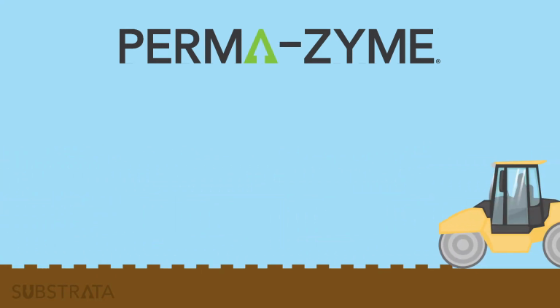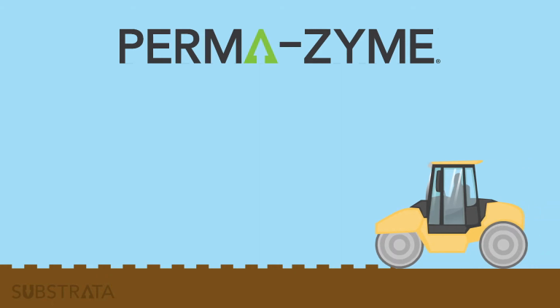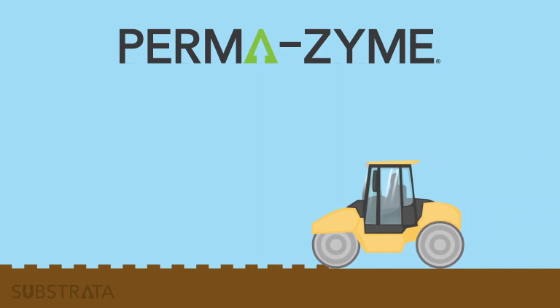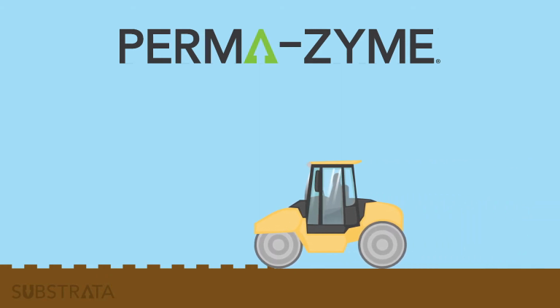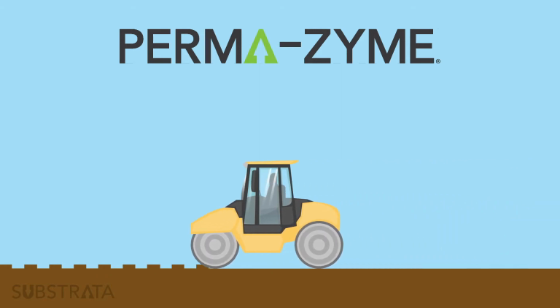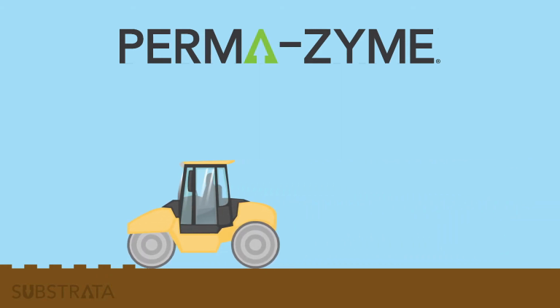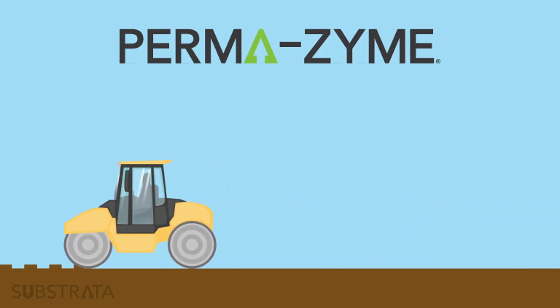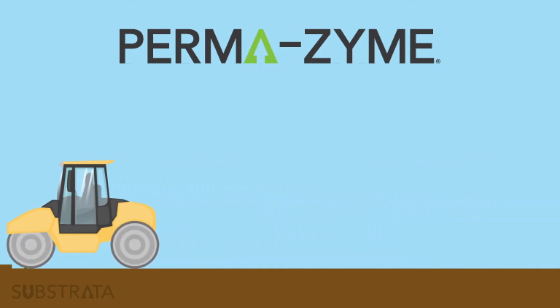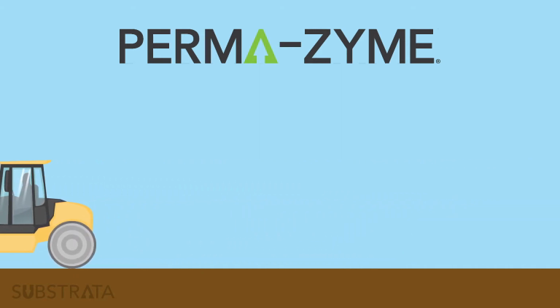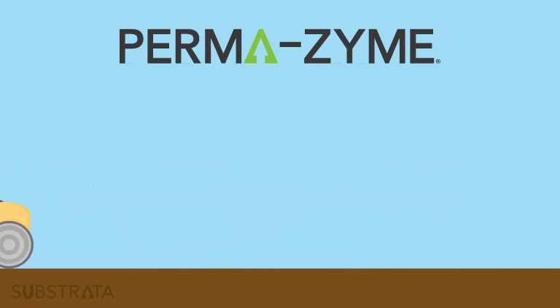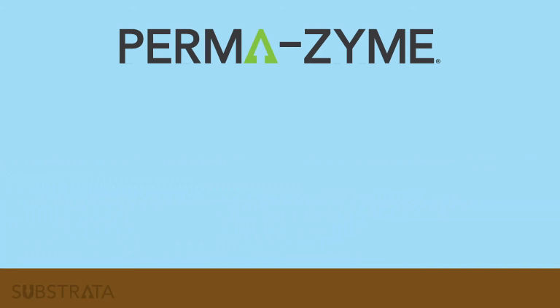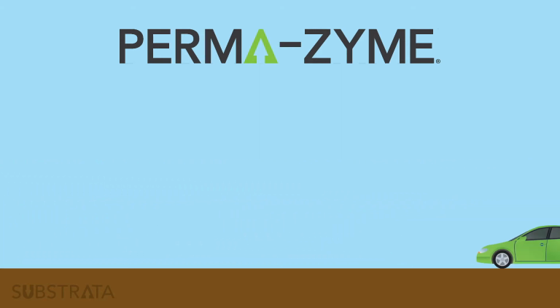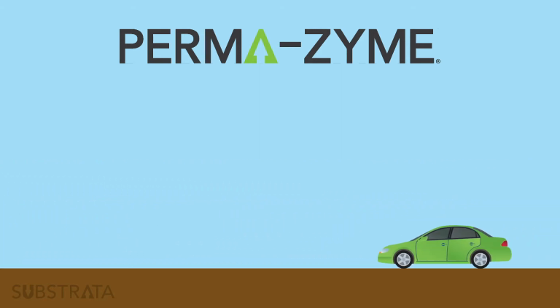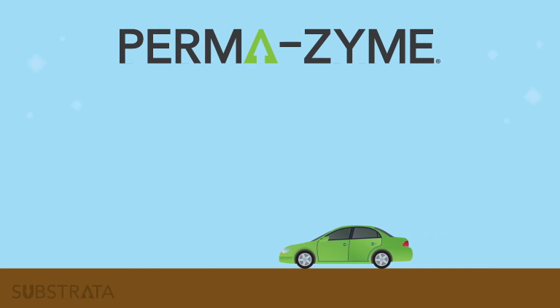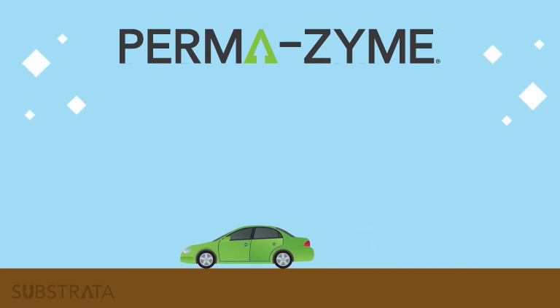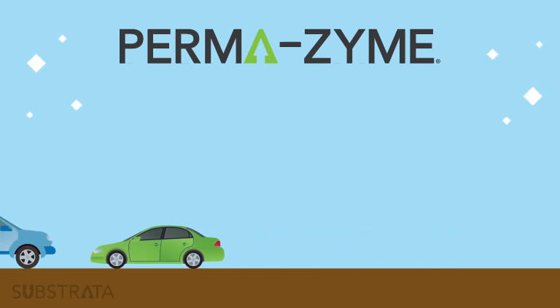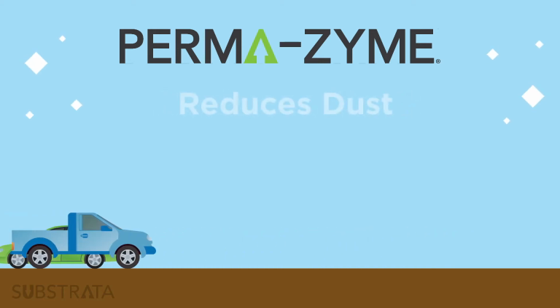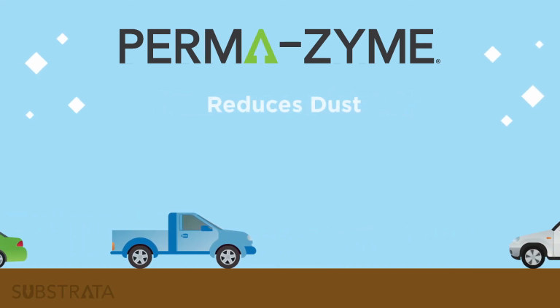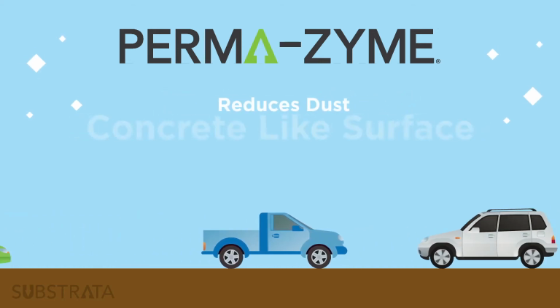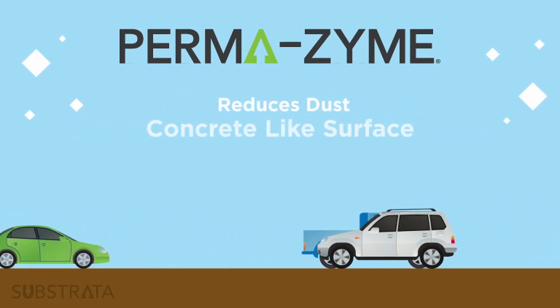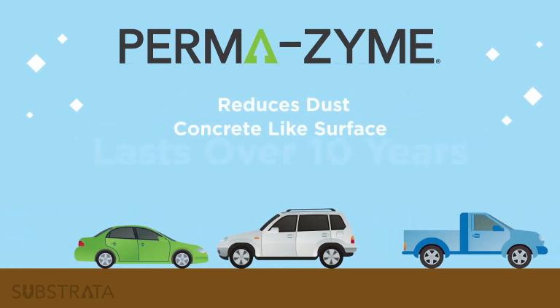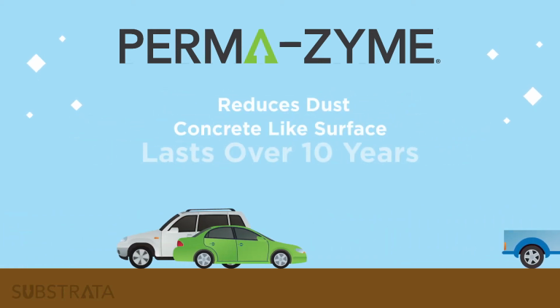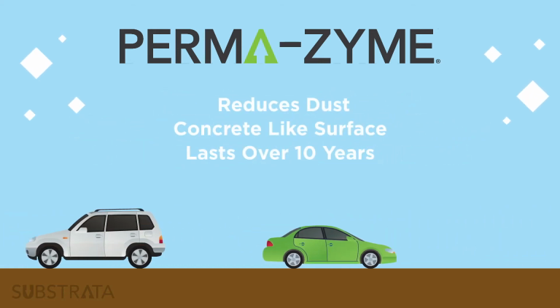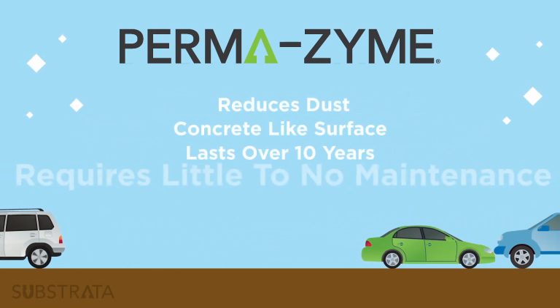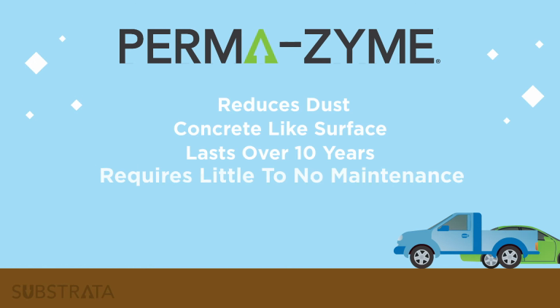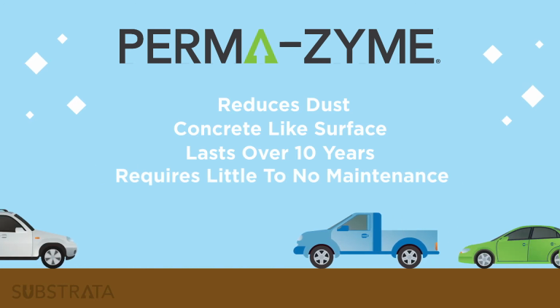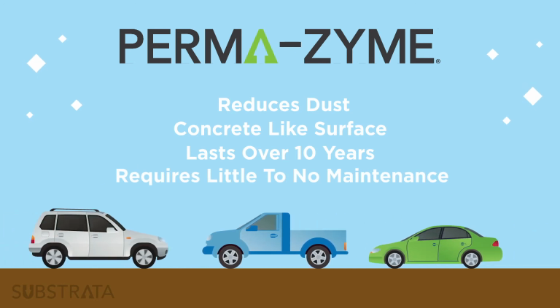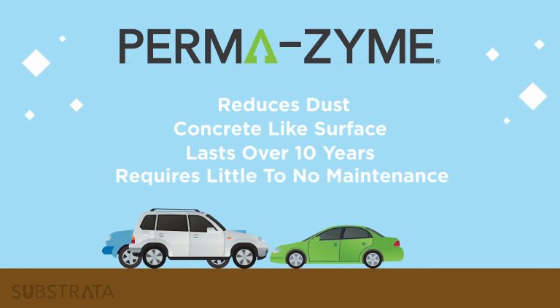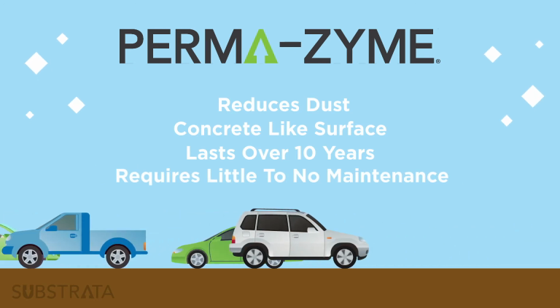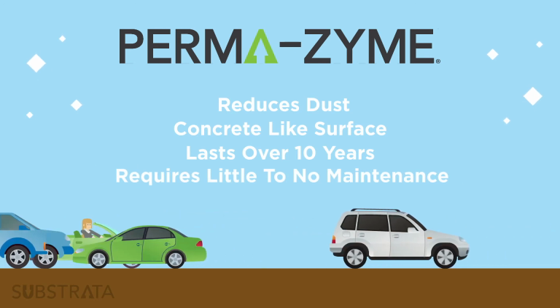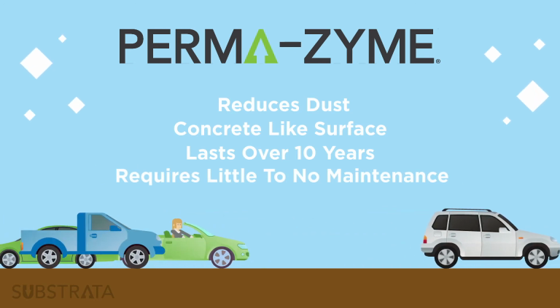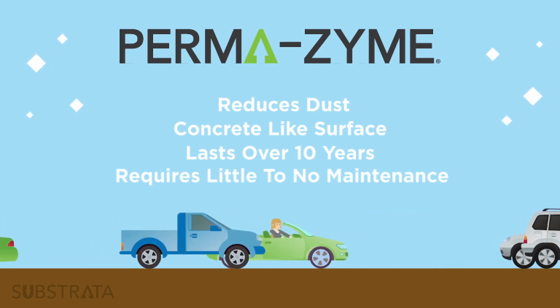Once Permazyme's fermentation process has concluded, the dirt road will become concrete-like and will require little to no maintenance, will release fewer dust particles into the atmosphere, and will be capable of handling vehicles of all shapes, sizes, and weights.